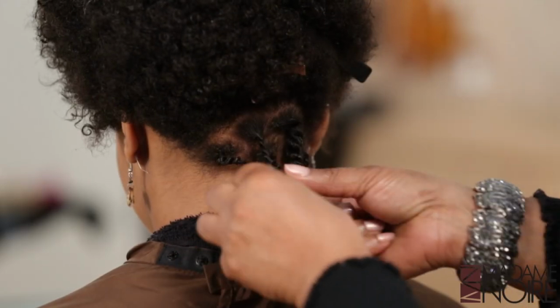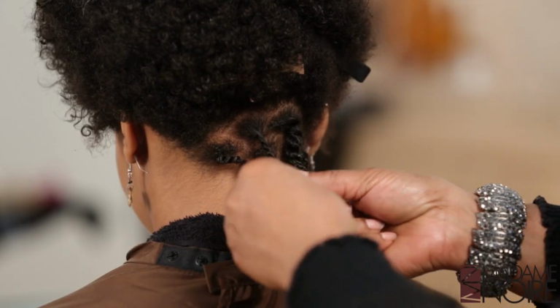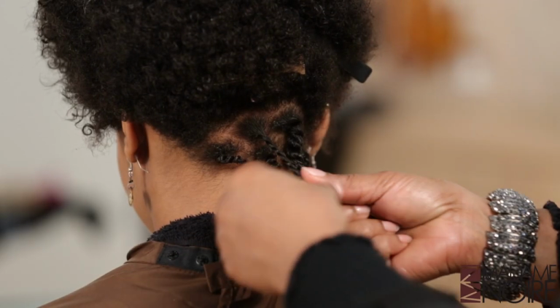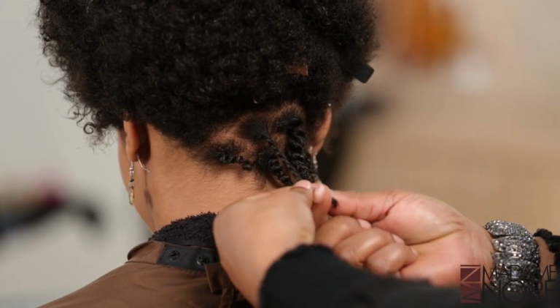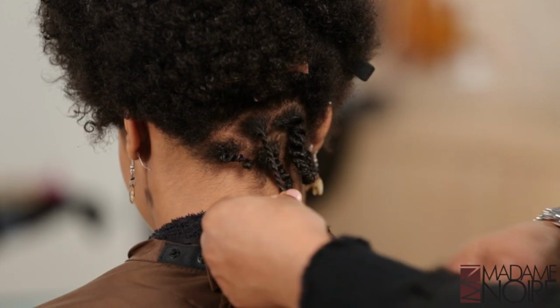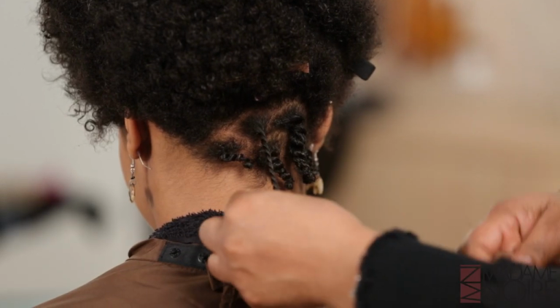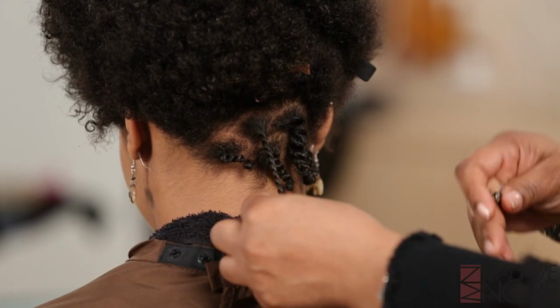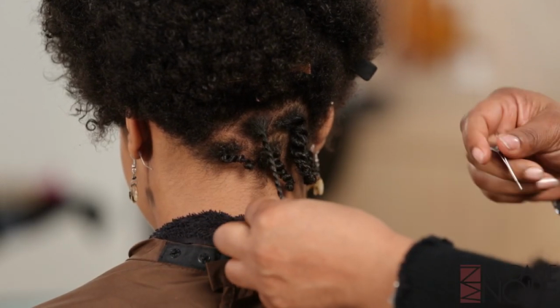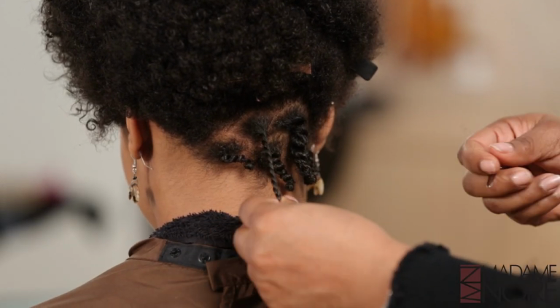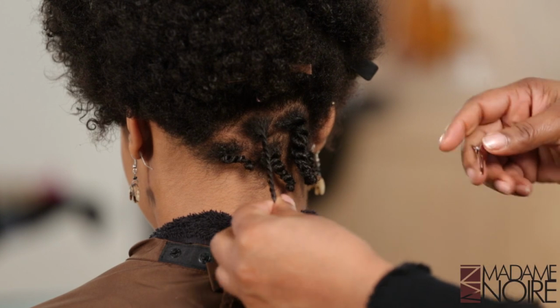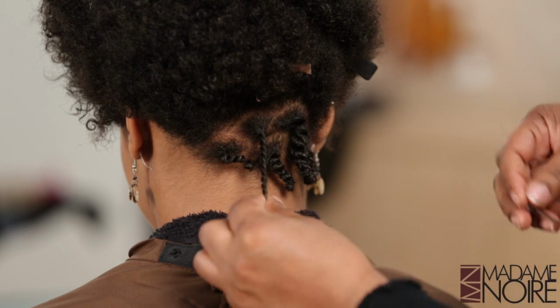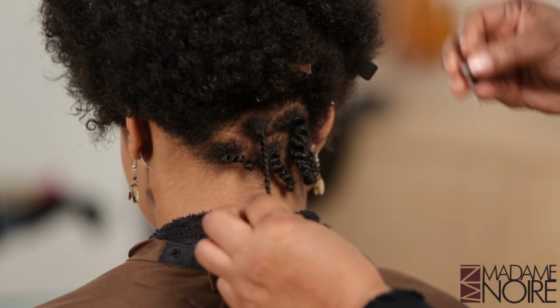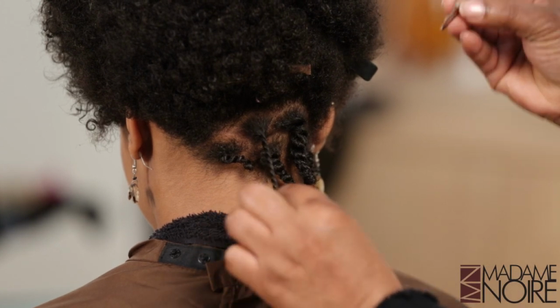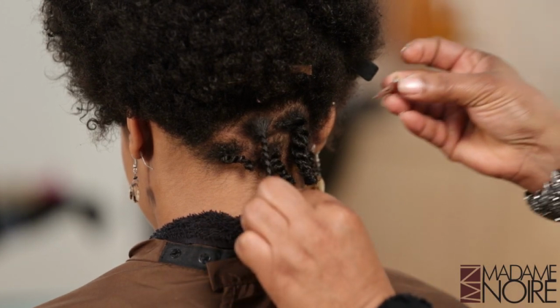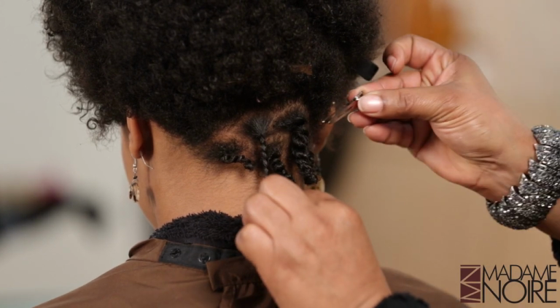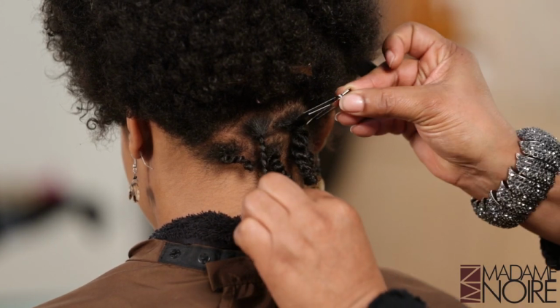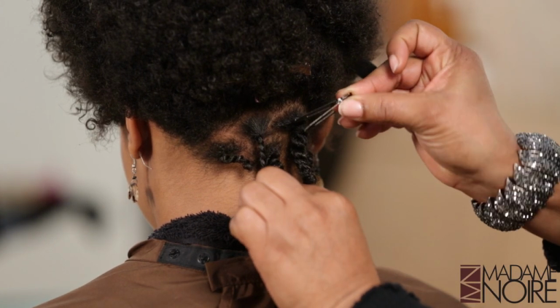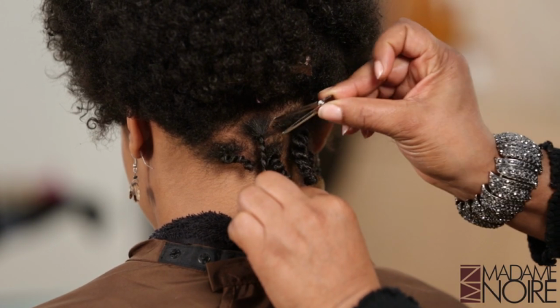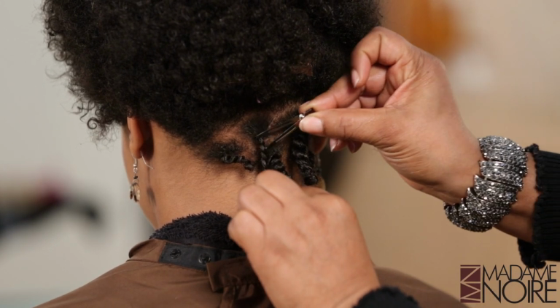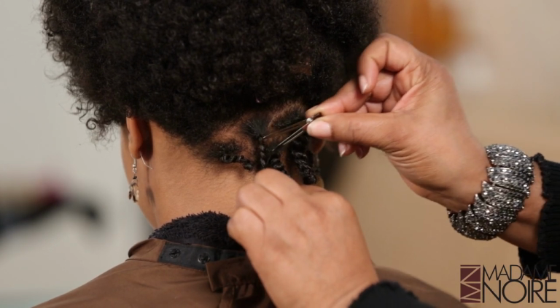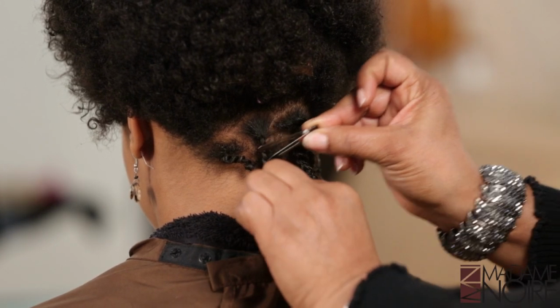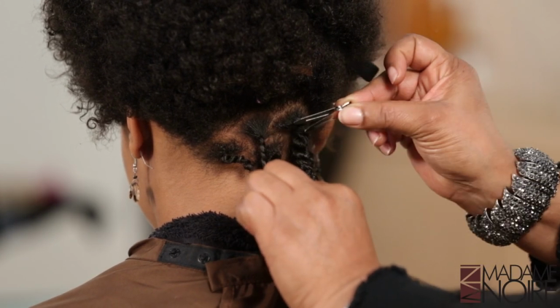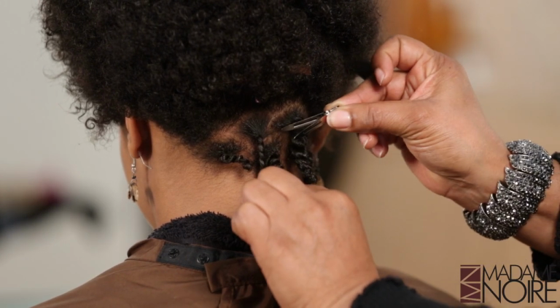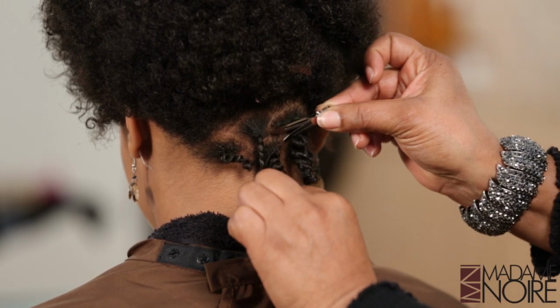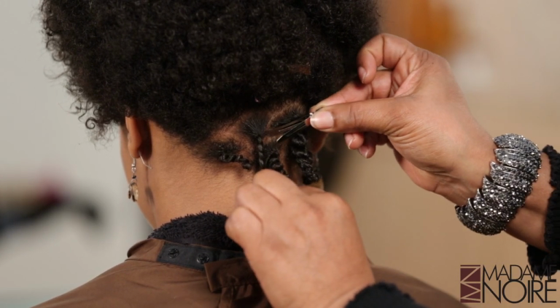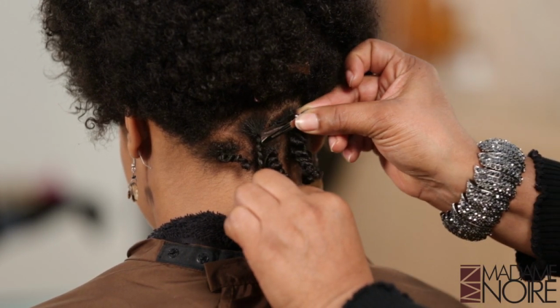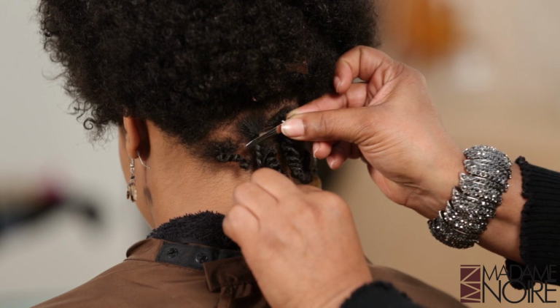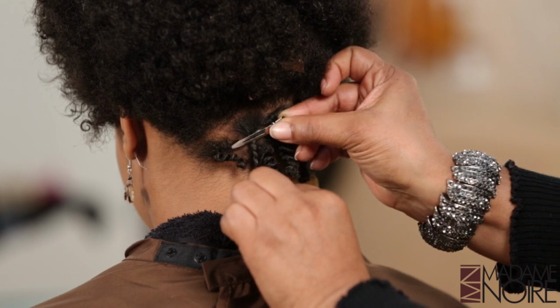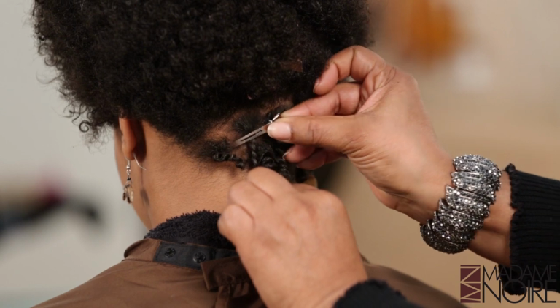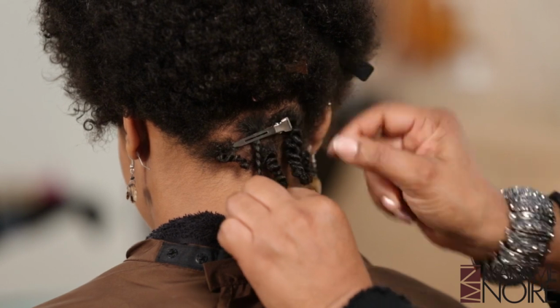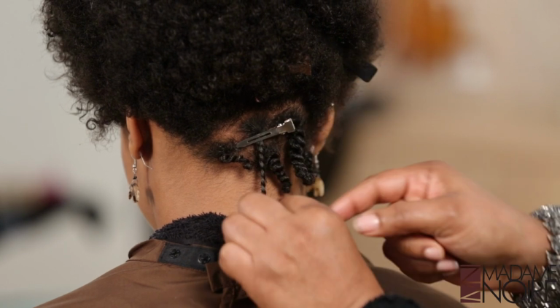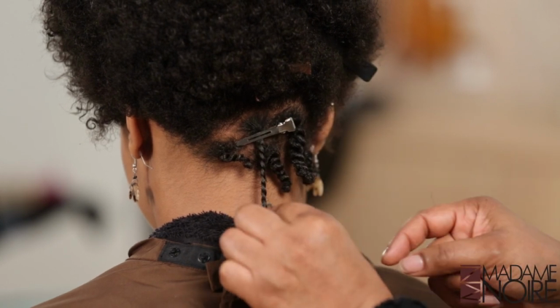Now, if you want a more elongated look, as you do the two-strand twists, you can also clip it down so that way we can create length.